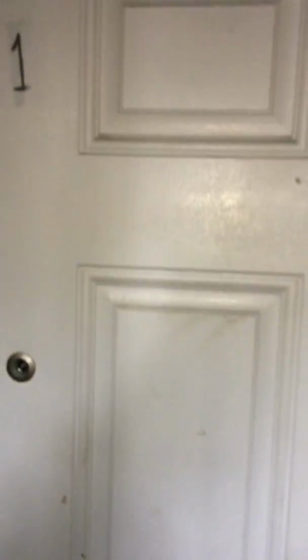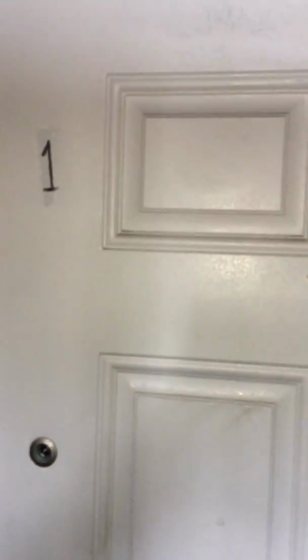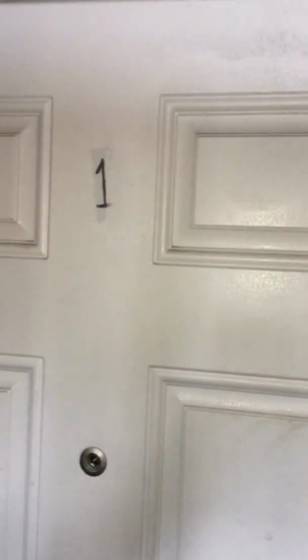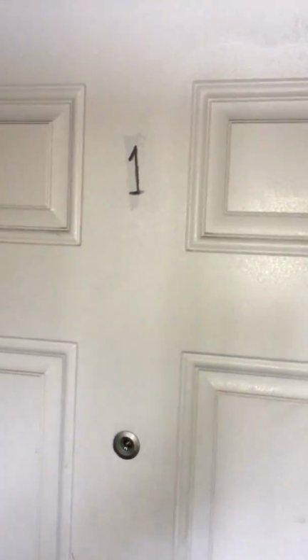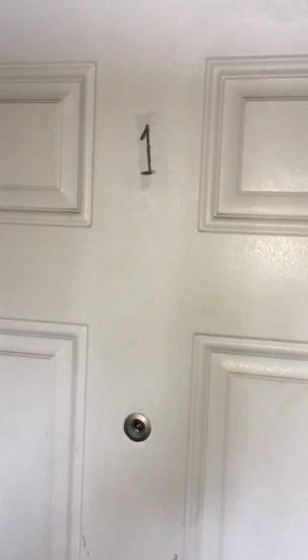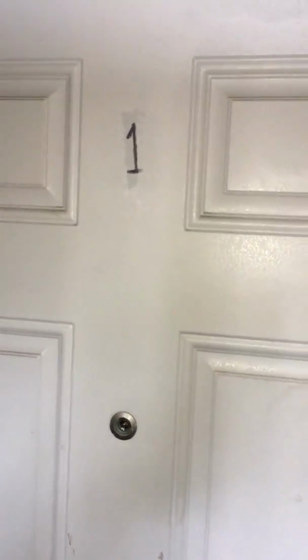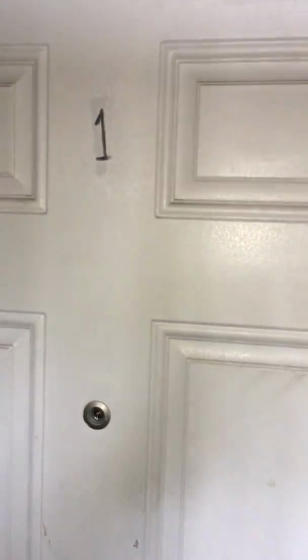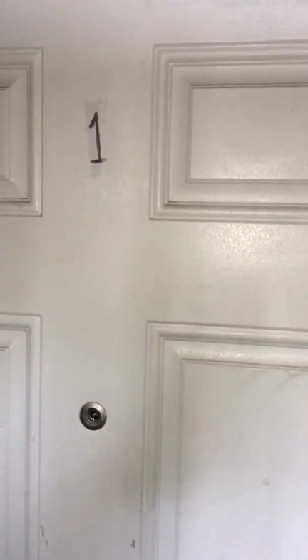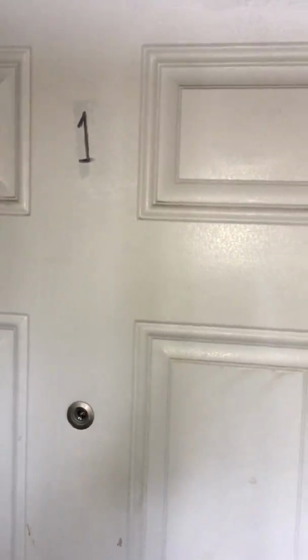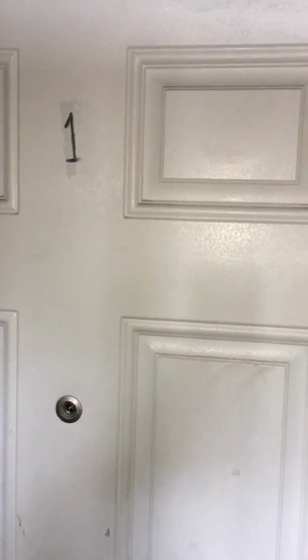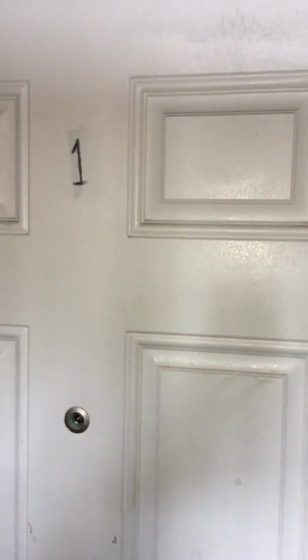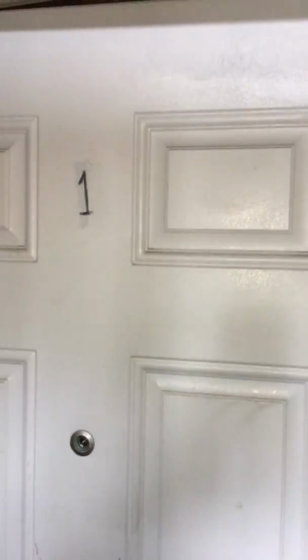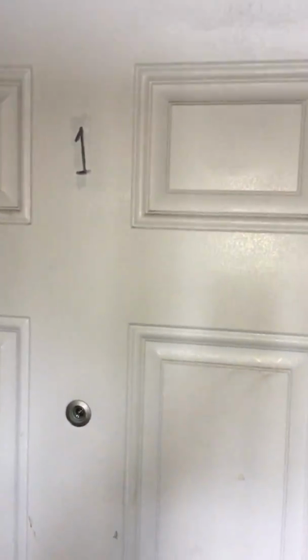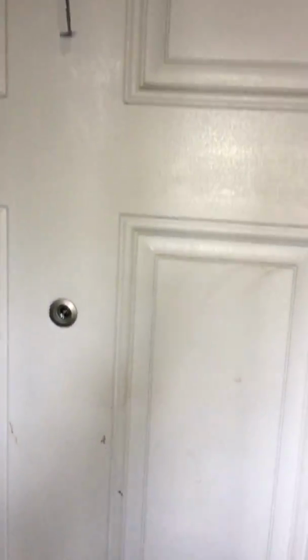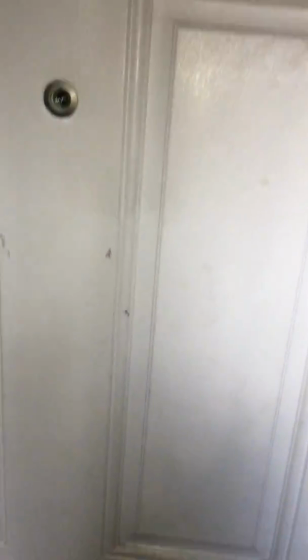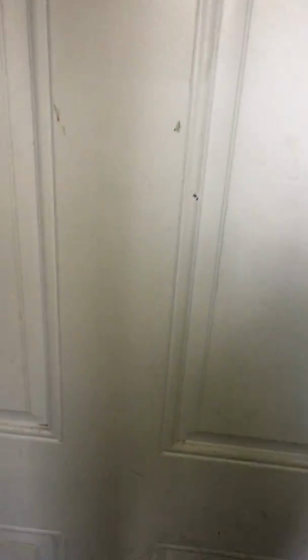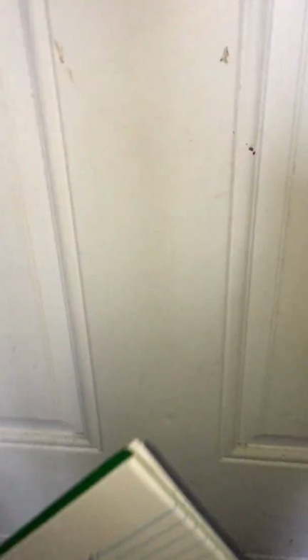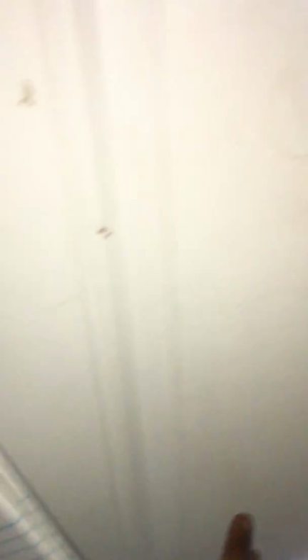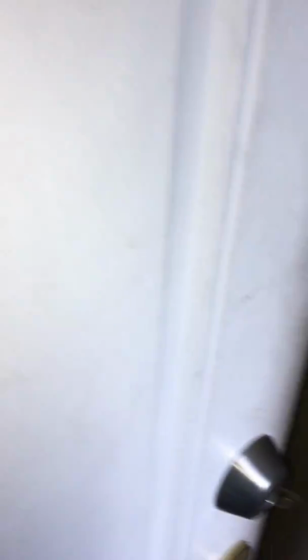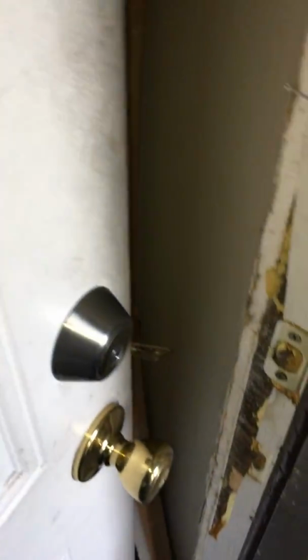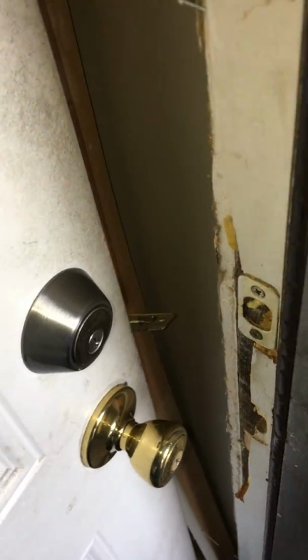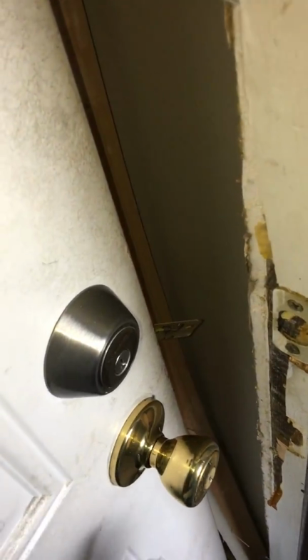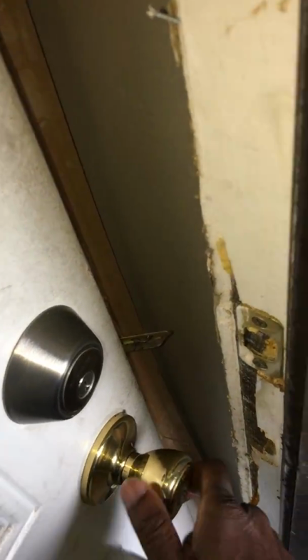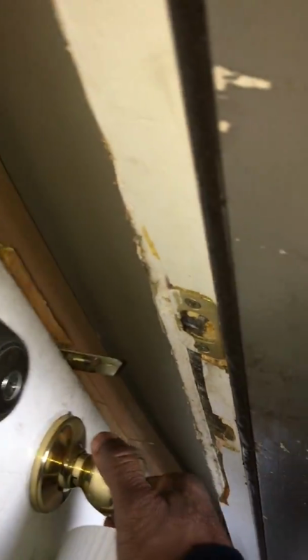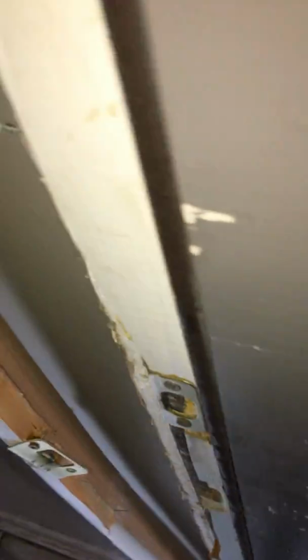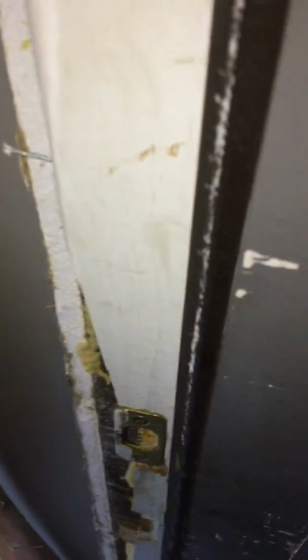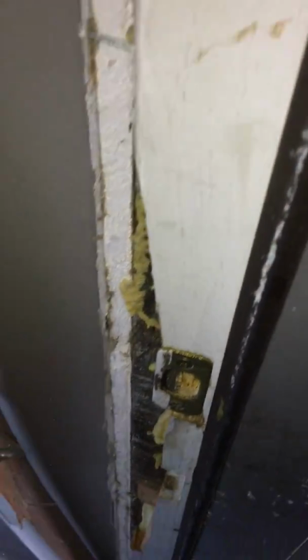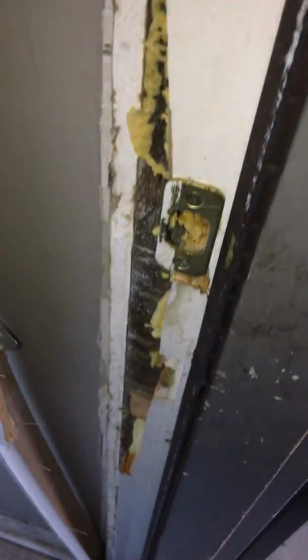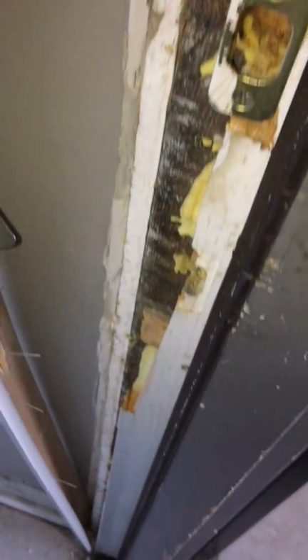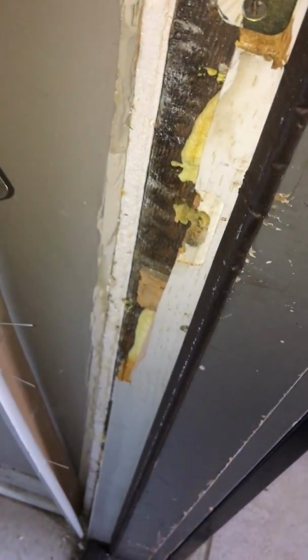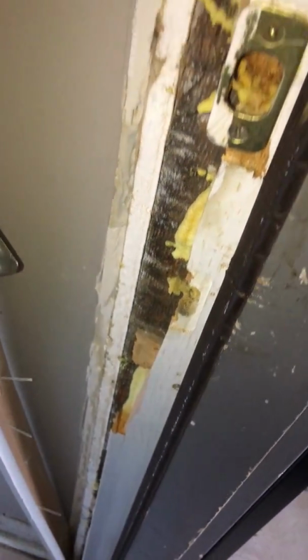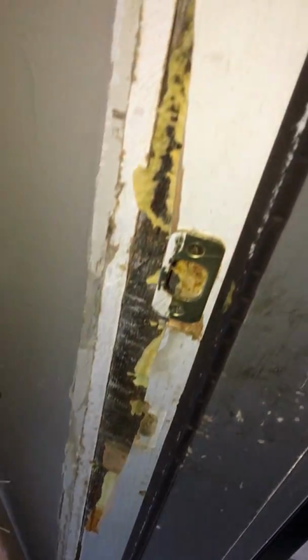This is my video for 7038 South Yale, Unit 1. This unit has been broken into, so we have to replace the door trim.